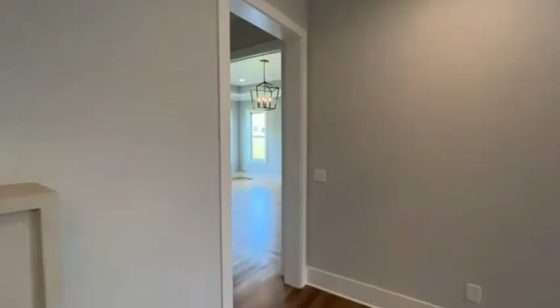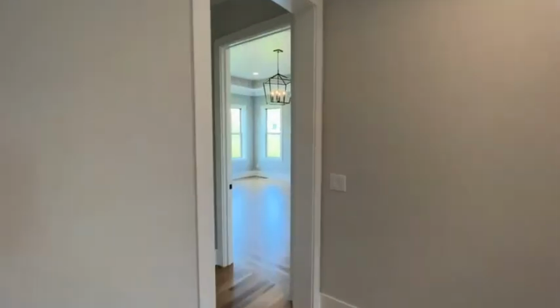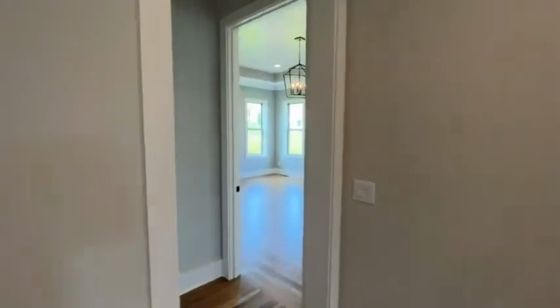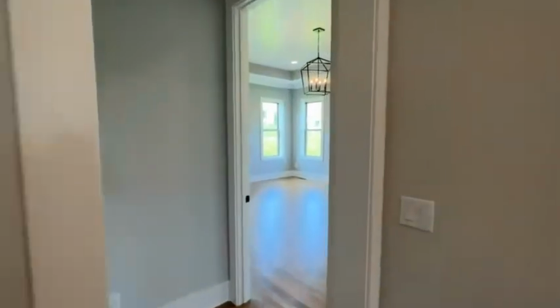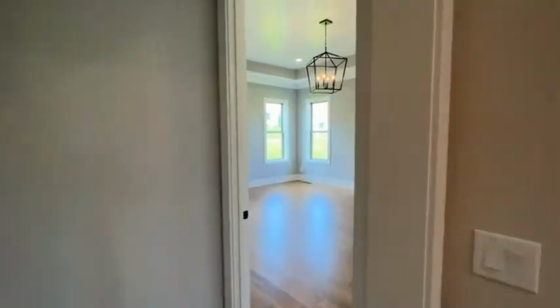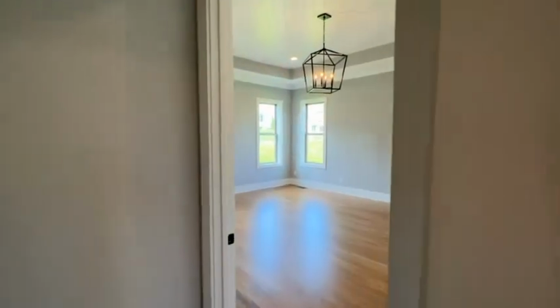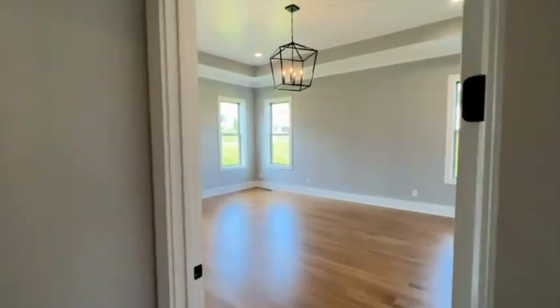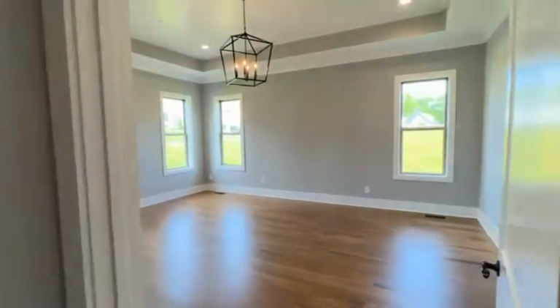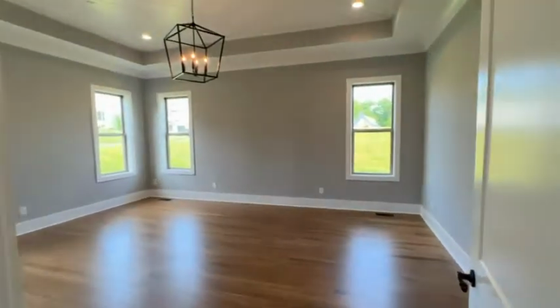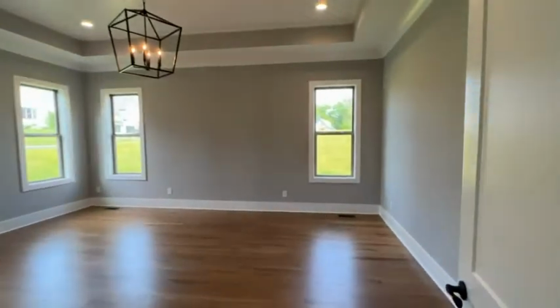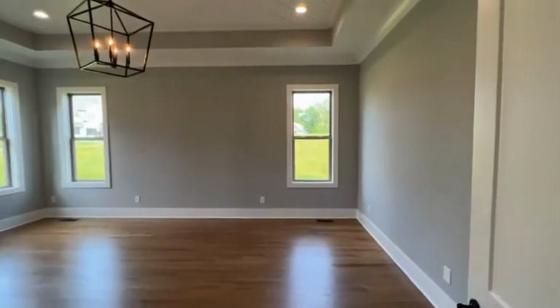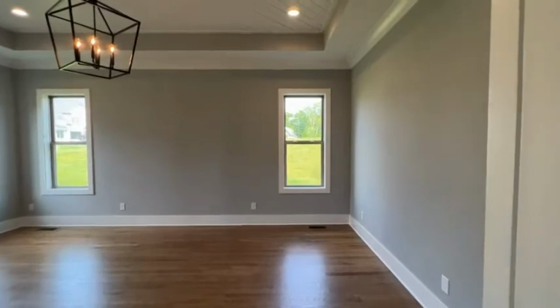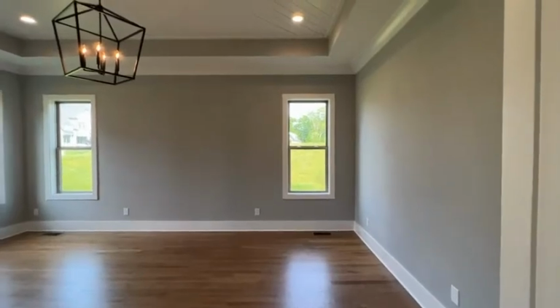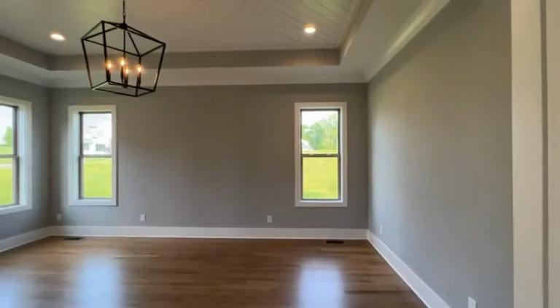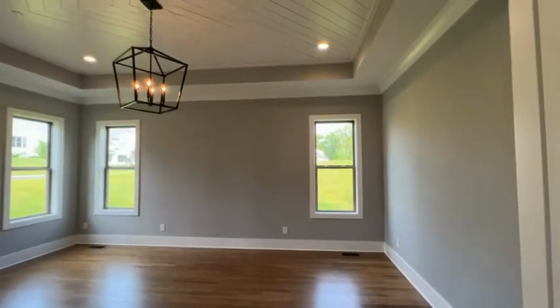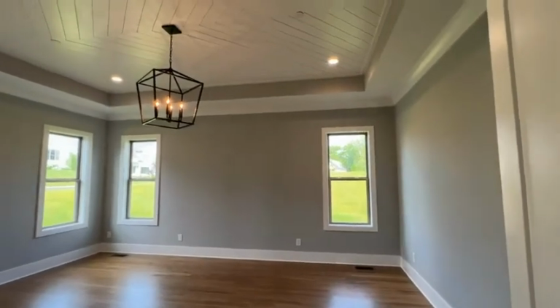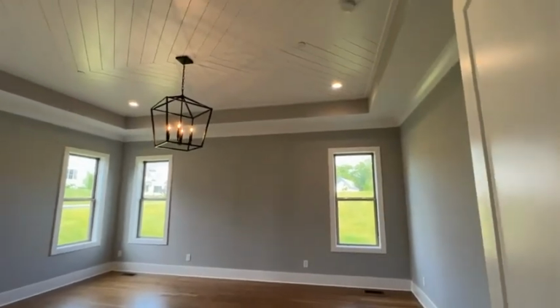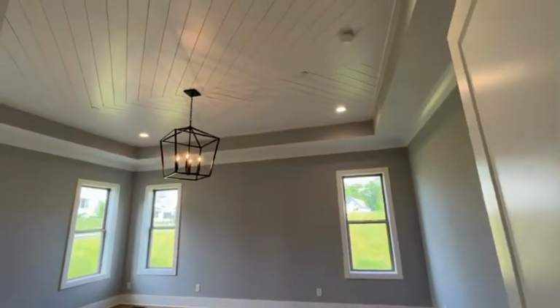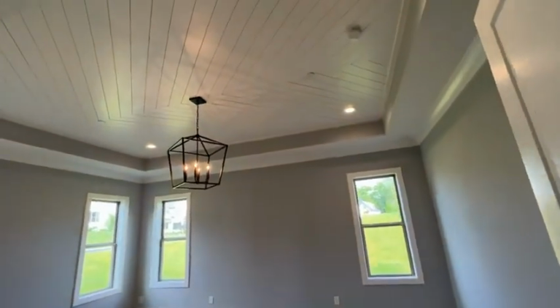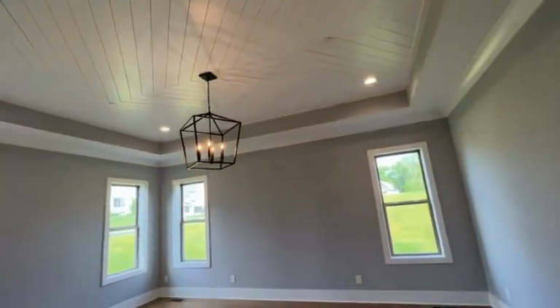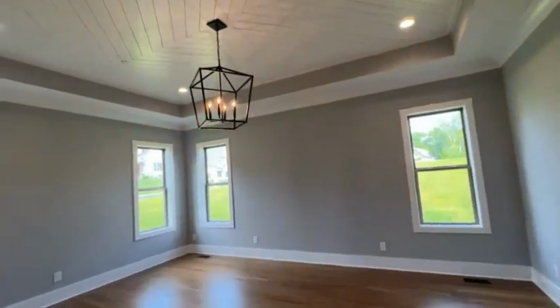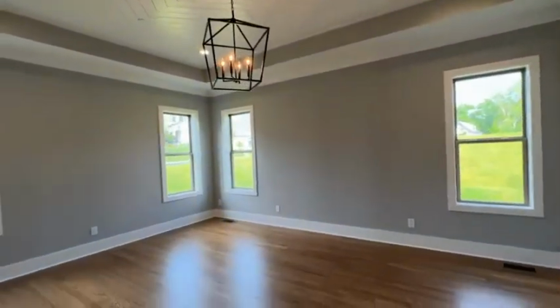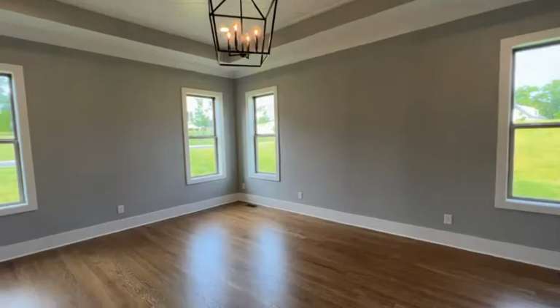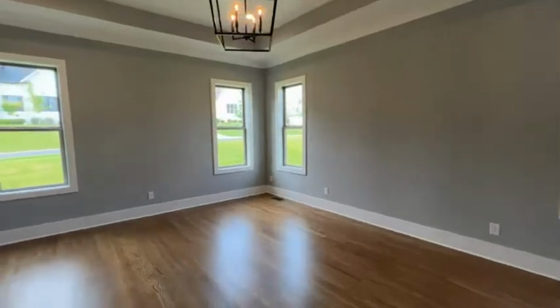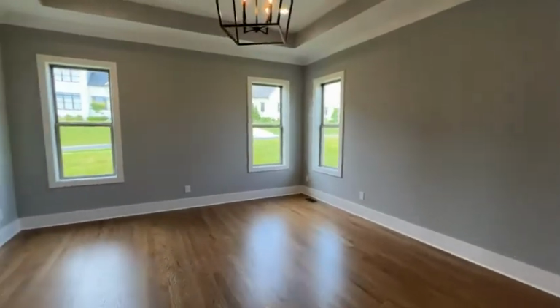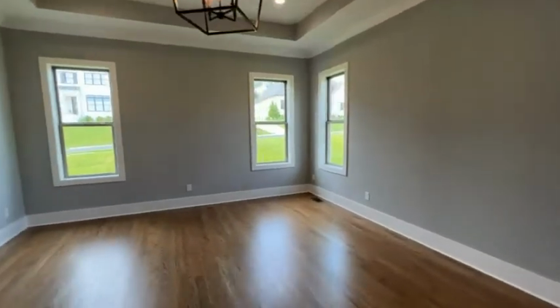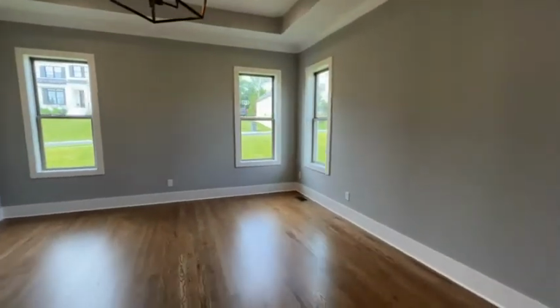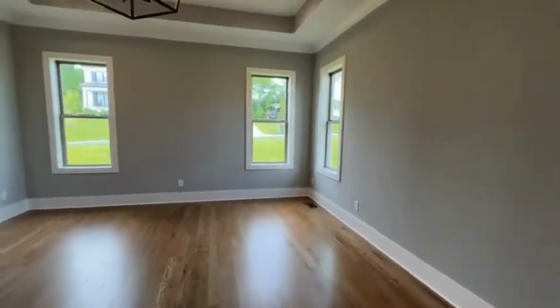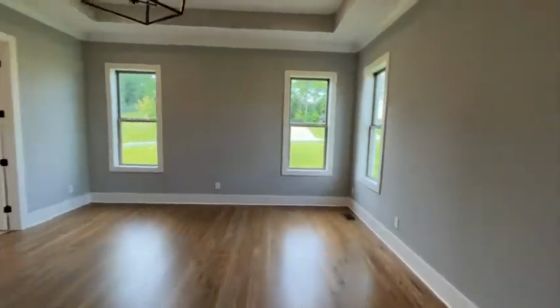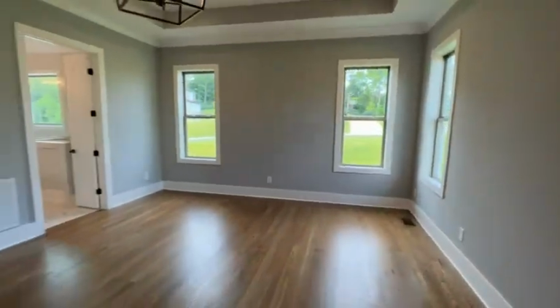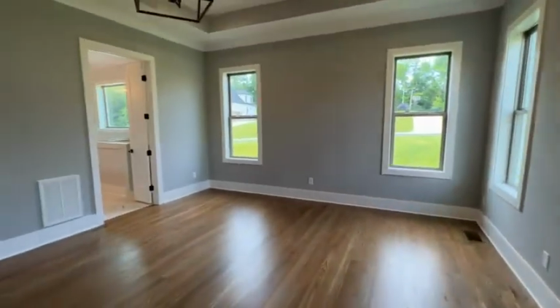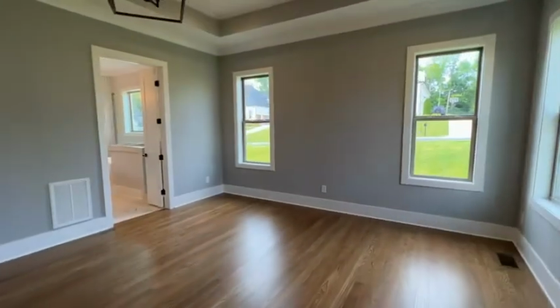As far as one-level living goes, this is a great scenario for that. Nice little ceiling treatment. Large owner suite — it's really, really good space.